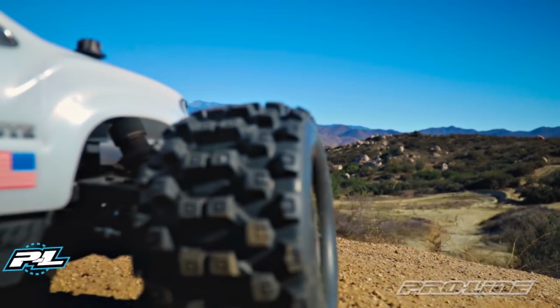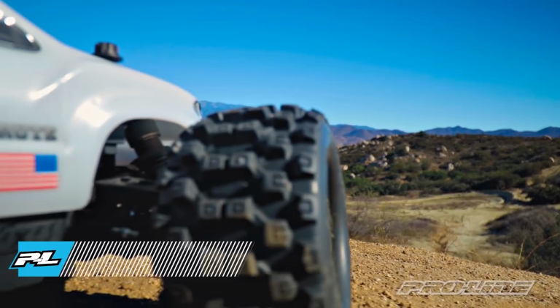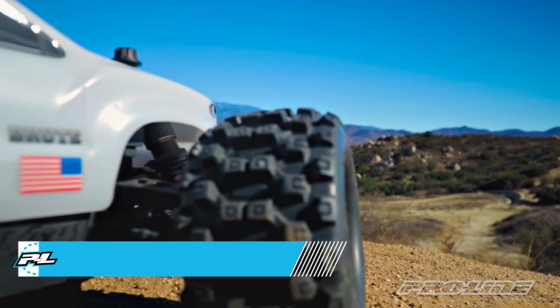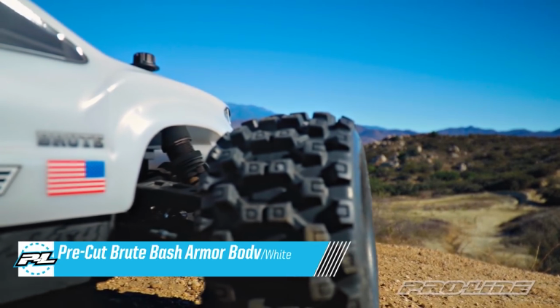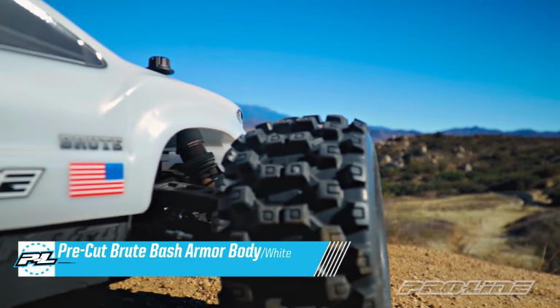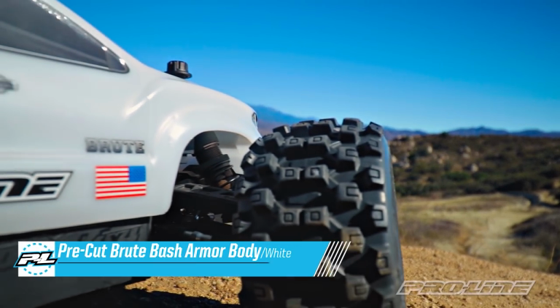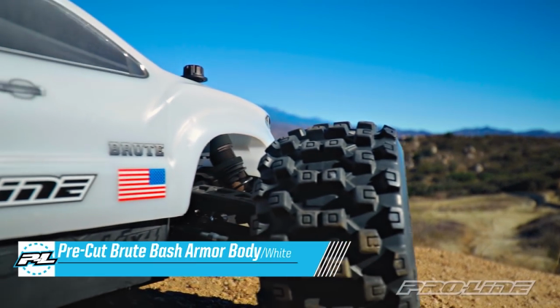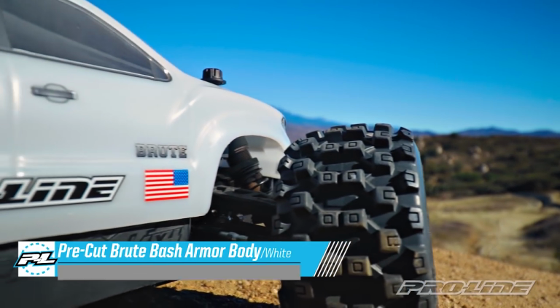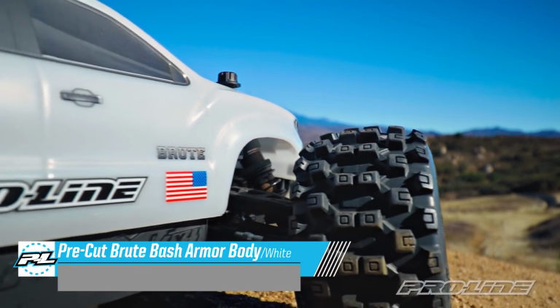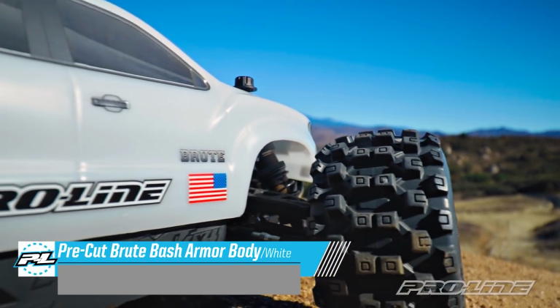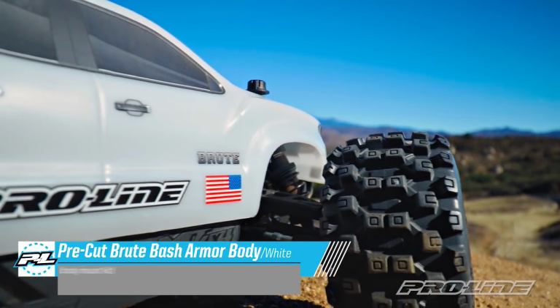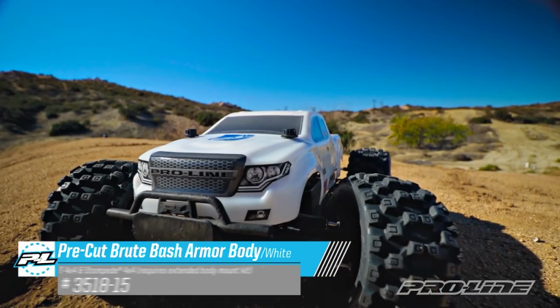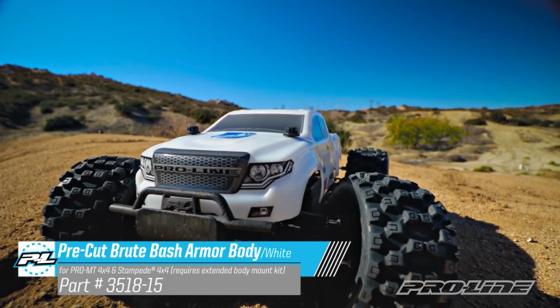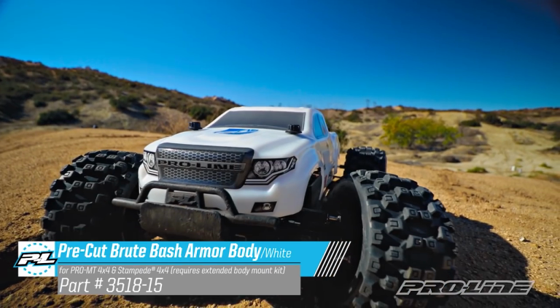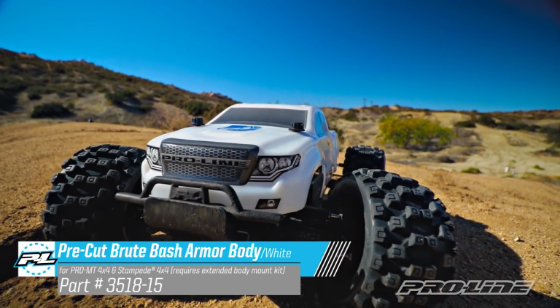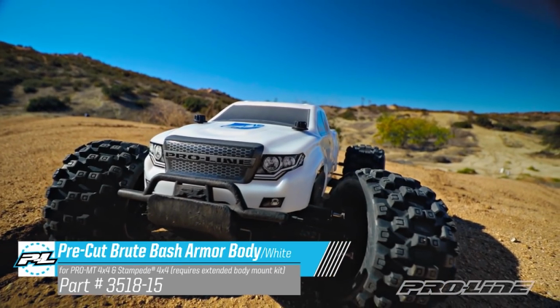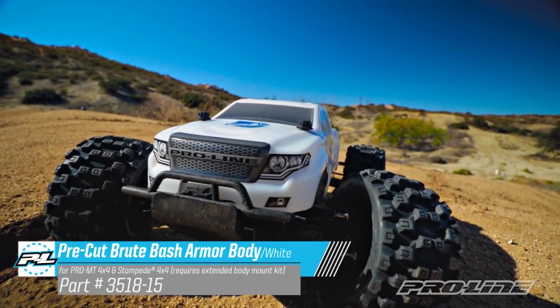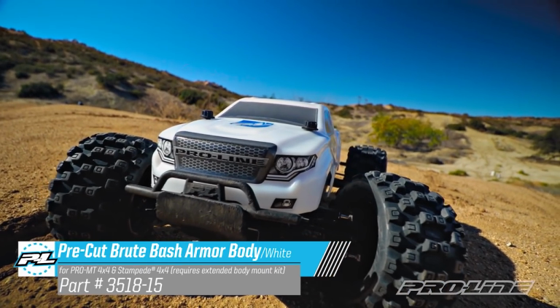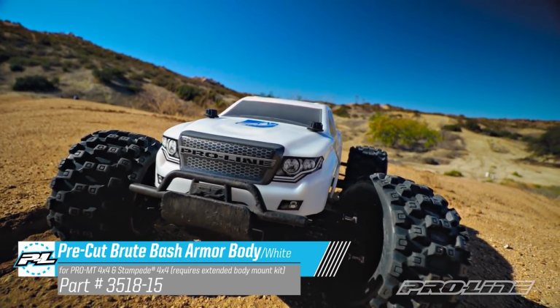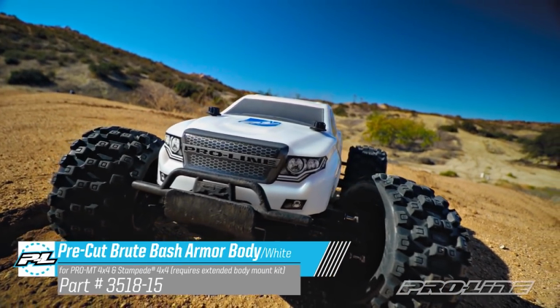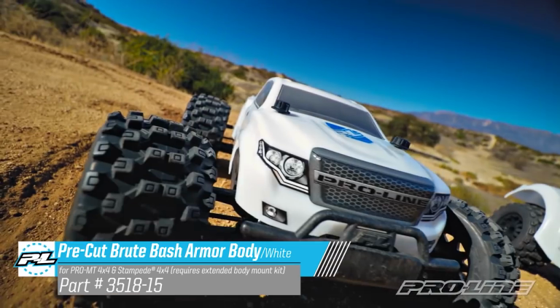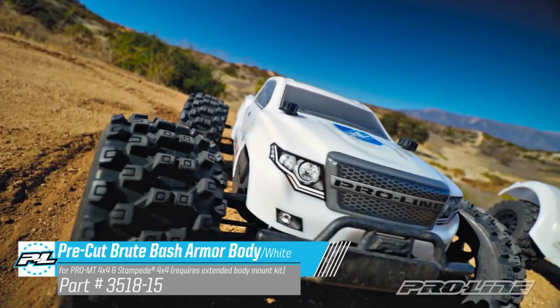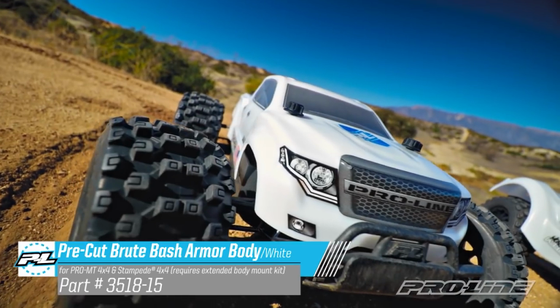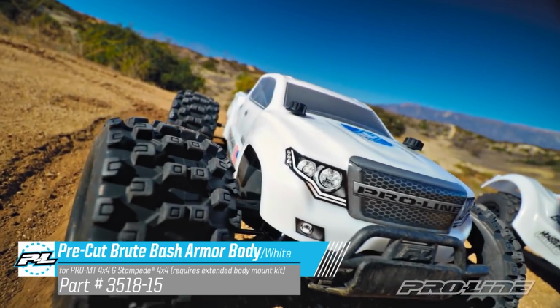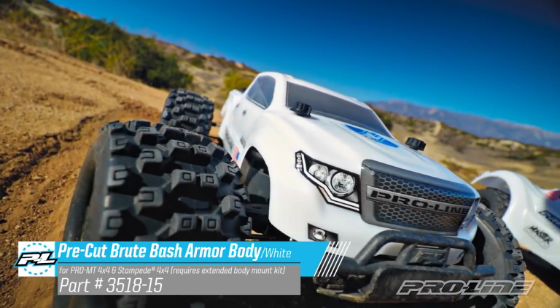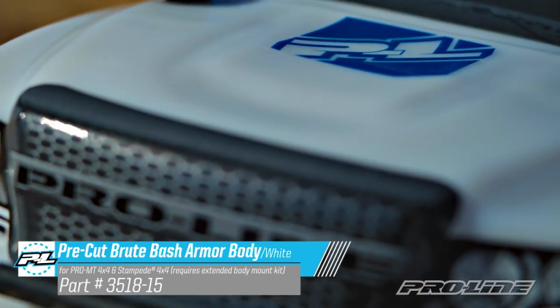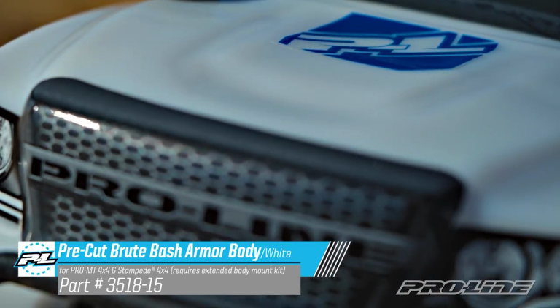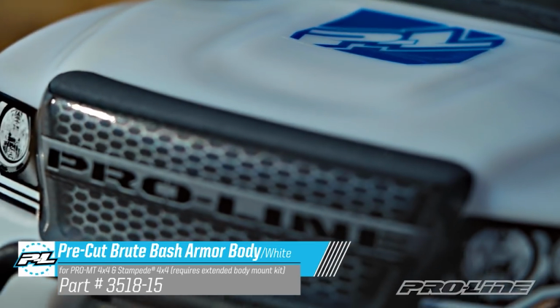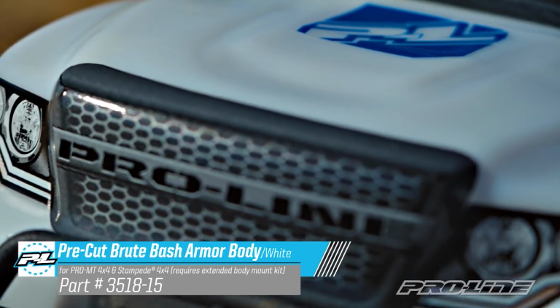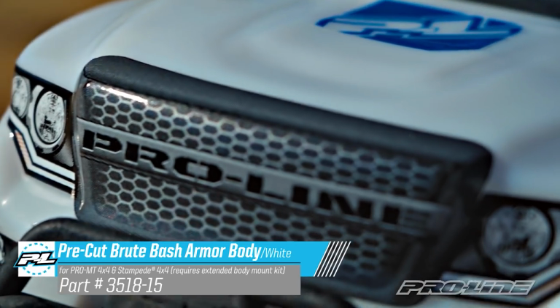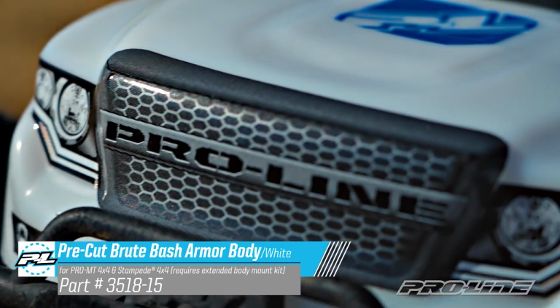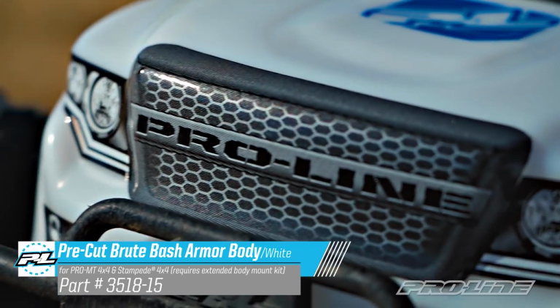First up, for you Monster Truck fans, we have a 1/10 scale Brute. This fits Pro MT 4x4, and with our extended body mount kit, it also fits Stampede 4x4.